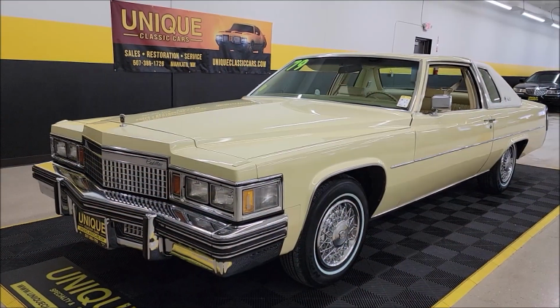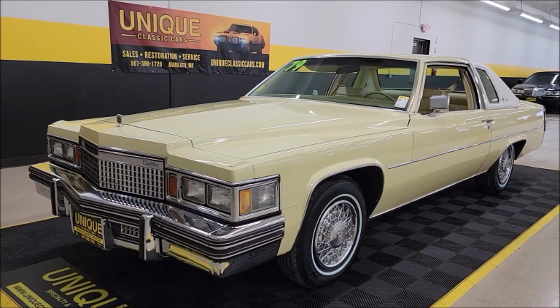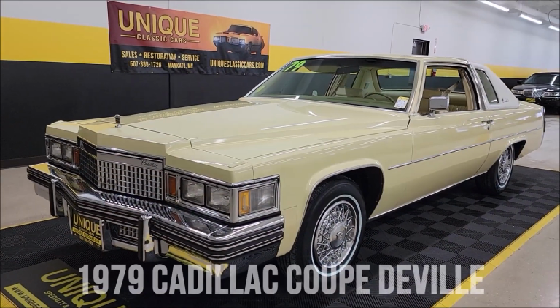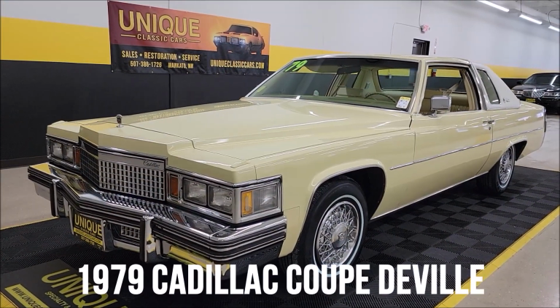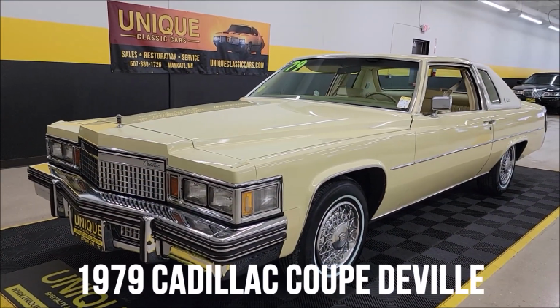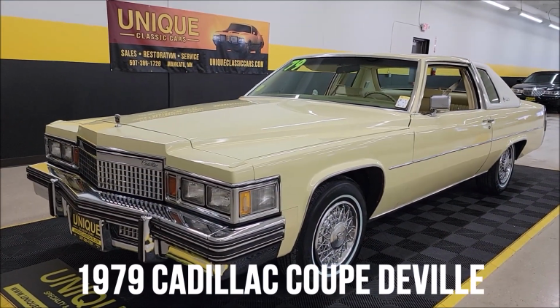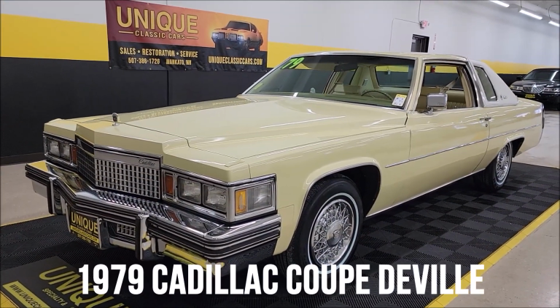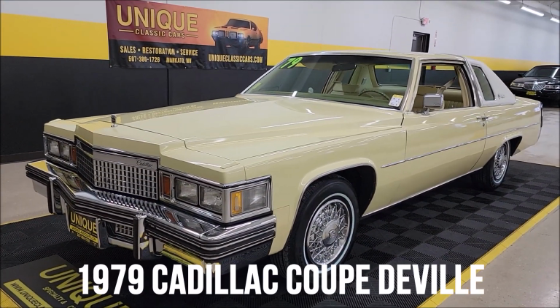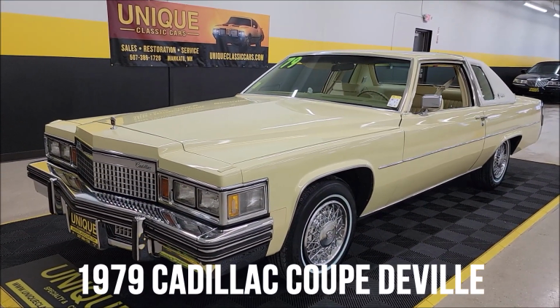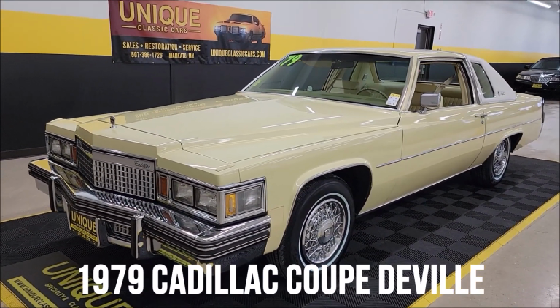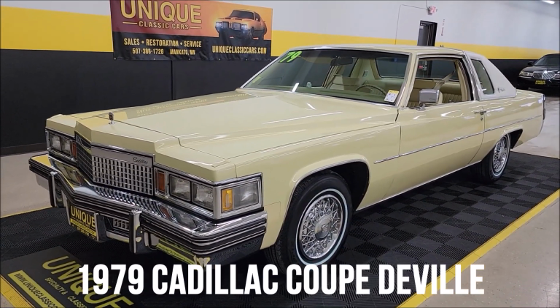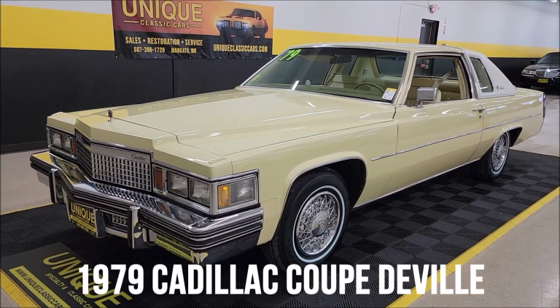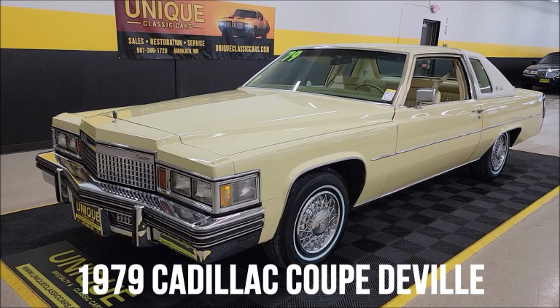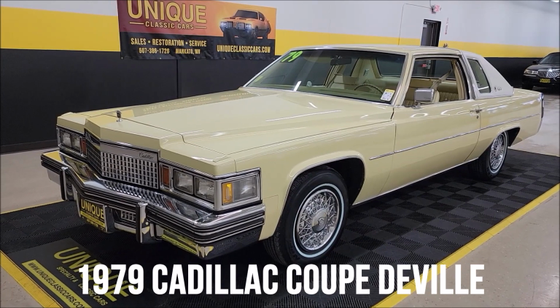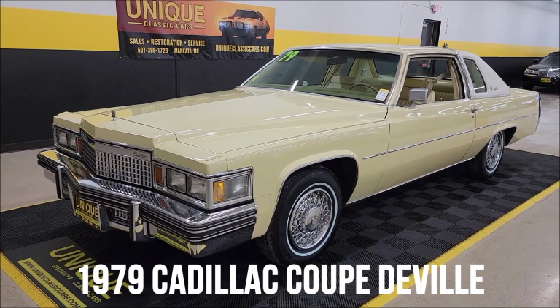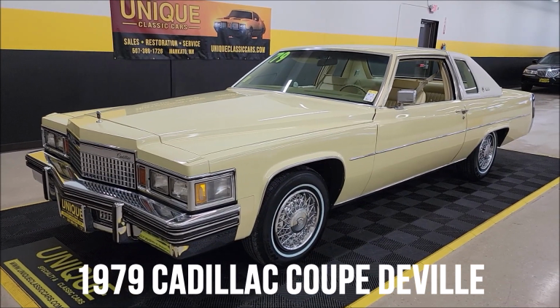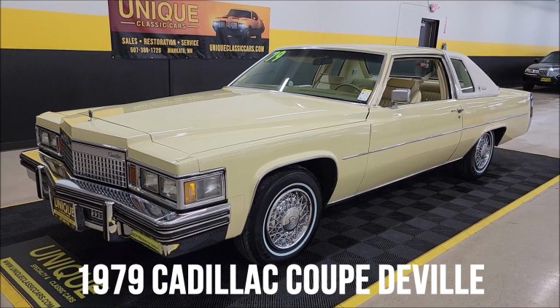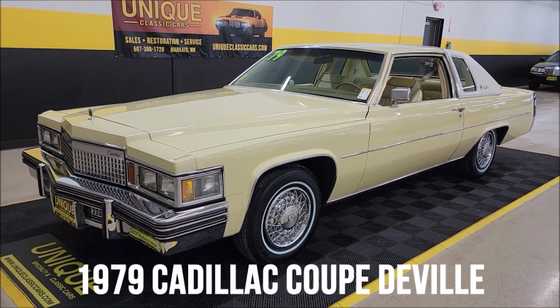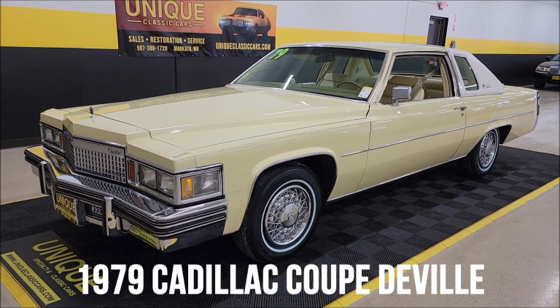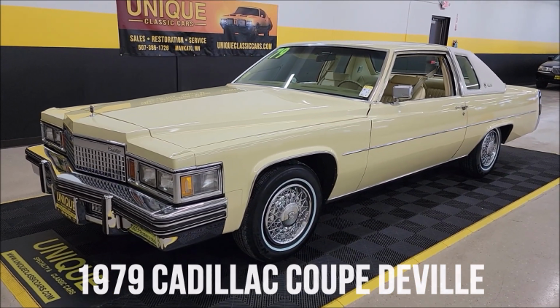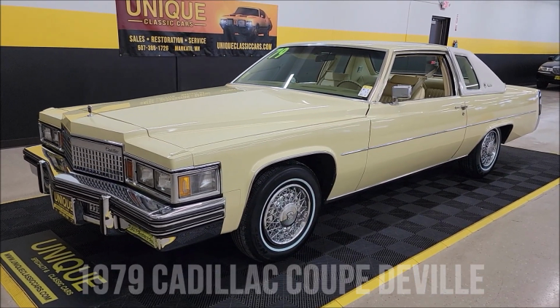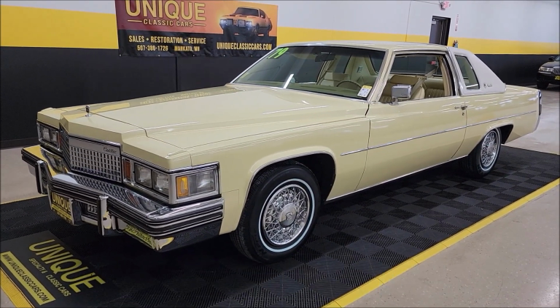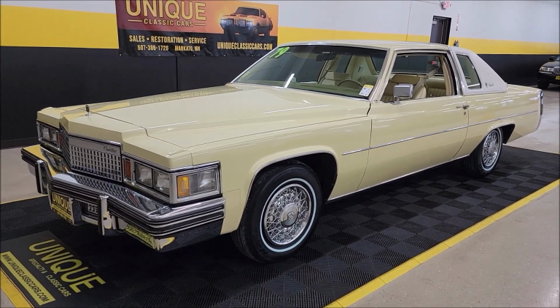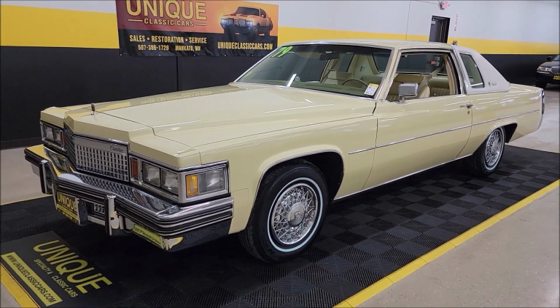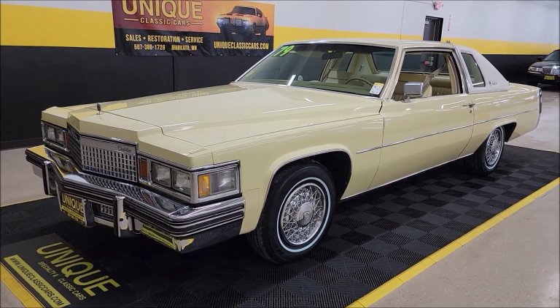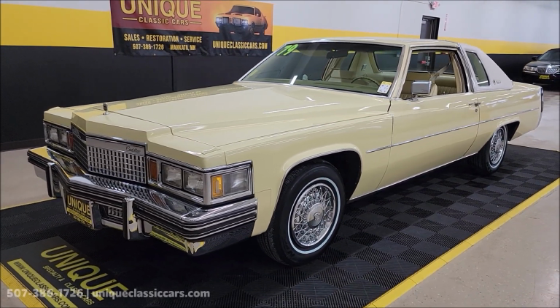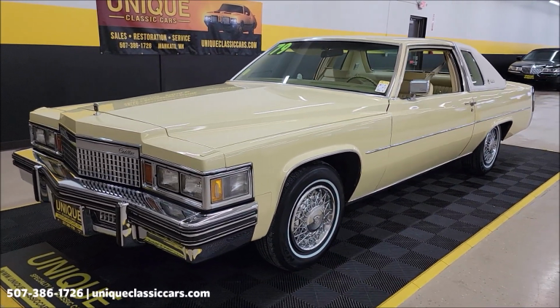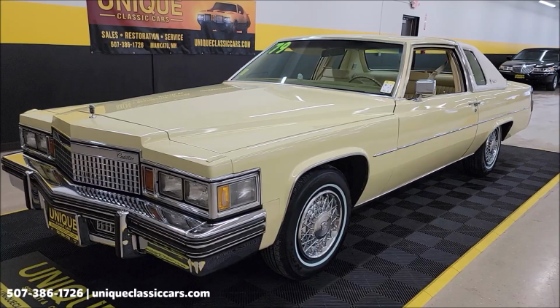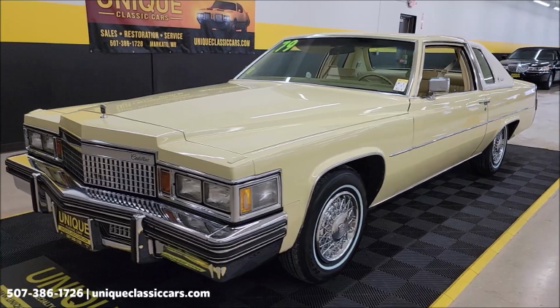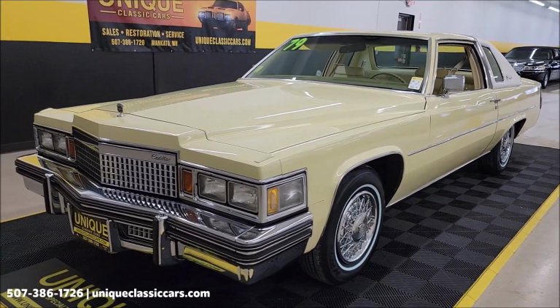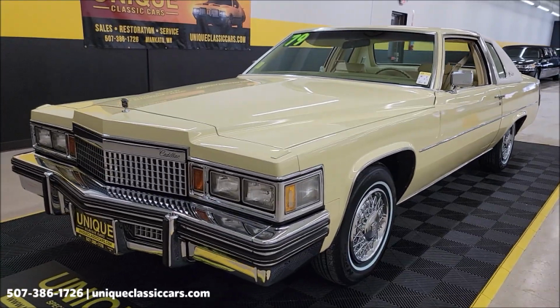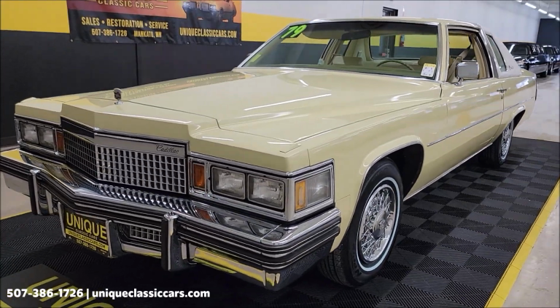Let's take a look at this Cadillac here at Unique Classic Cars. It's a 1979 Cadillac Coupe DeVille original mile car, a little over 65,000 miles on it.